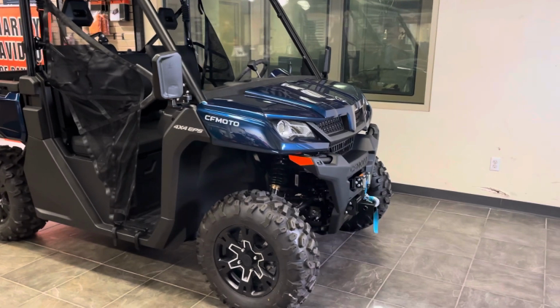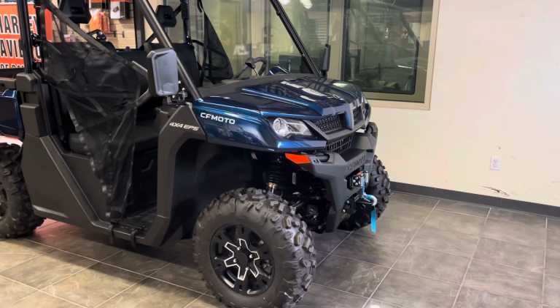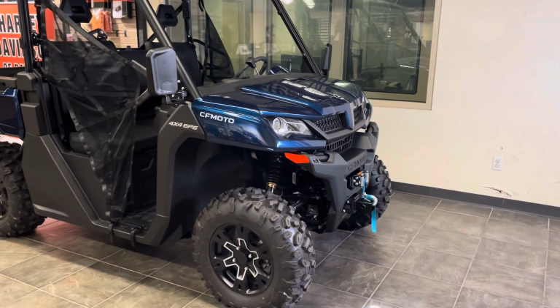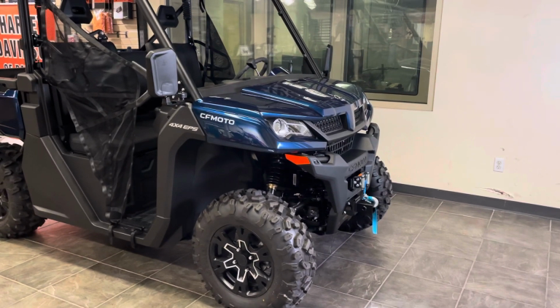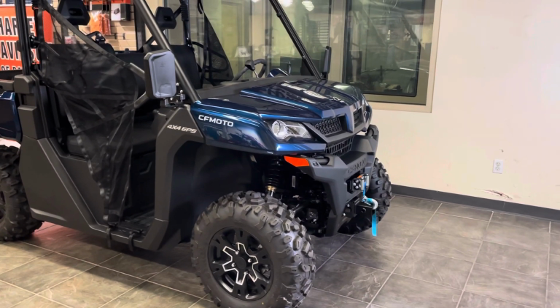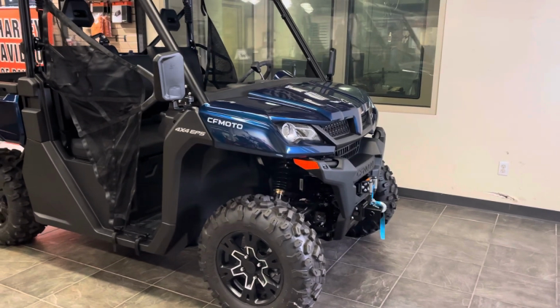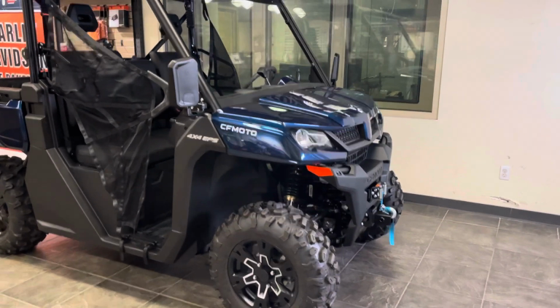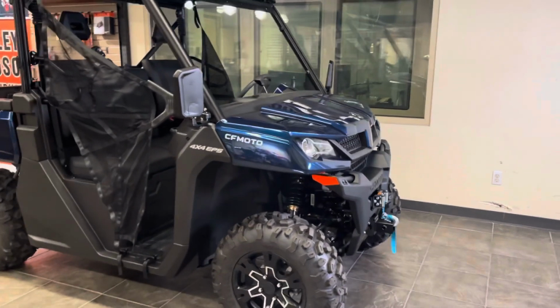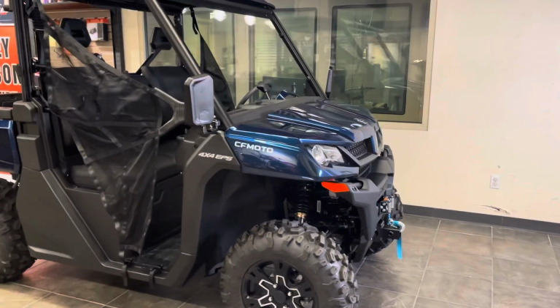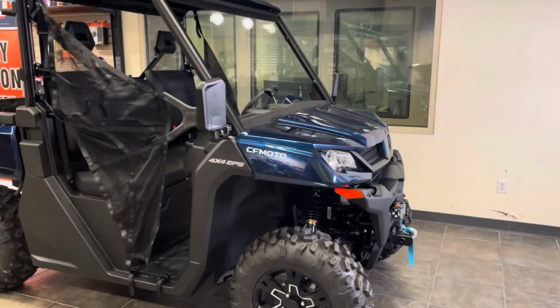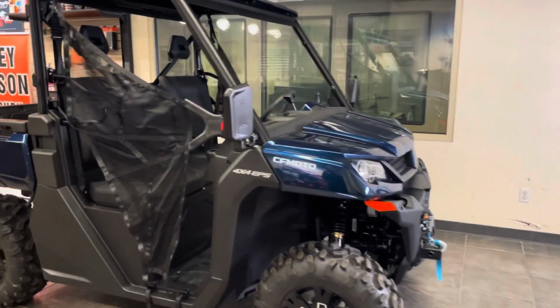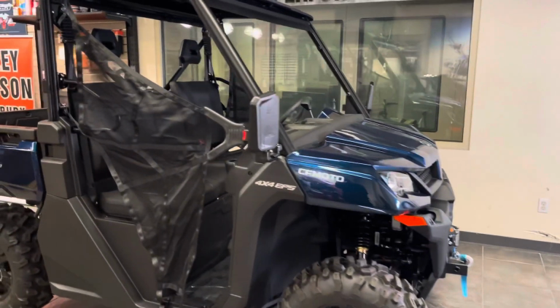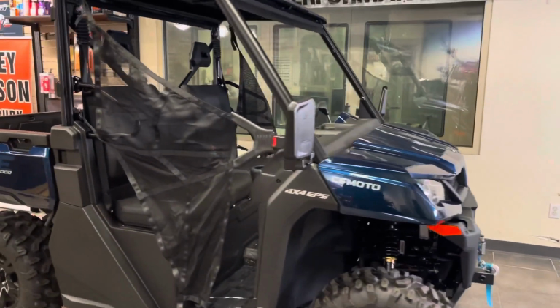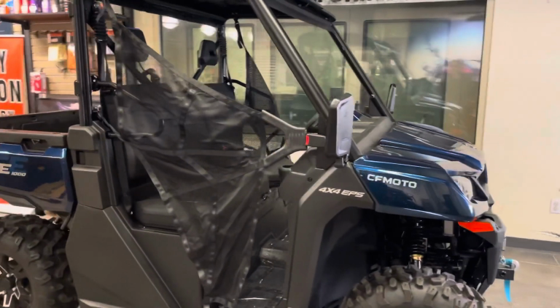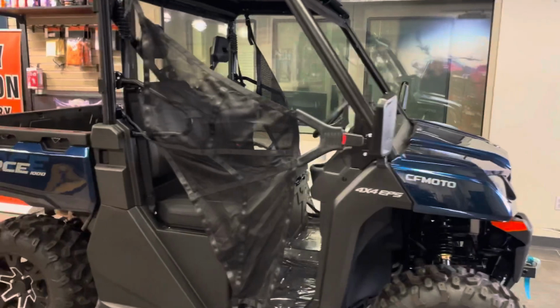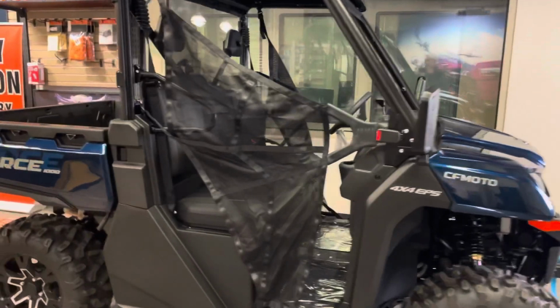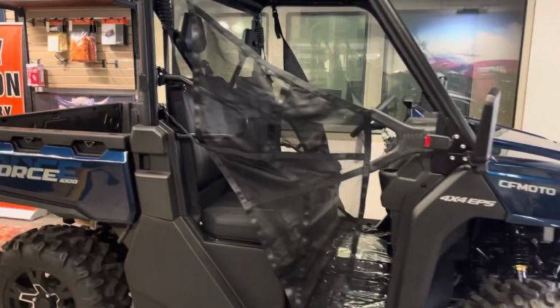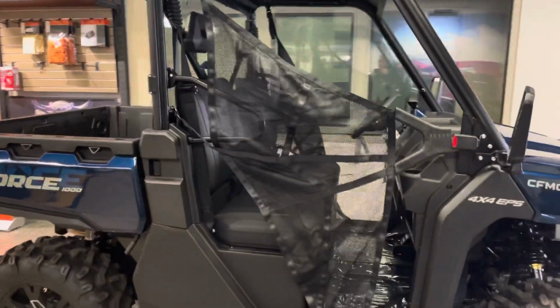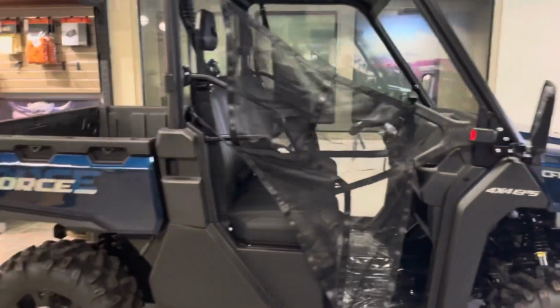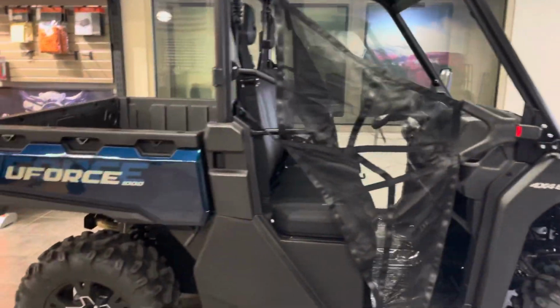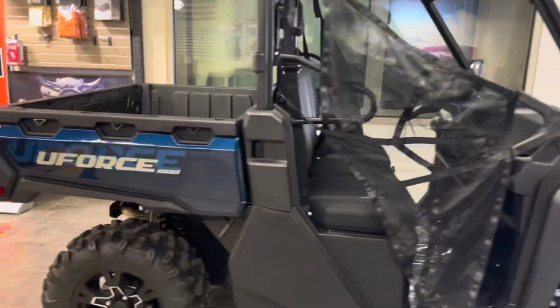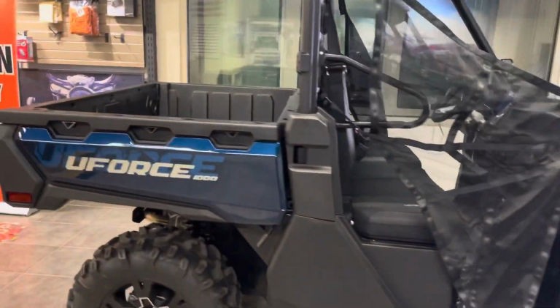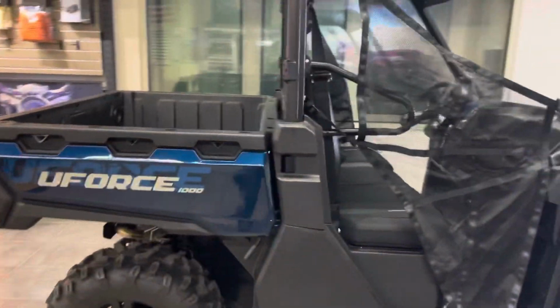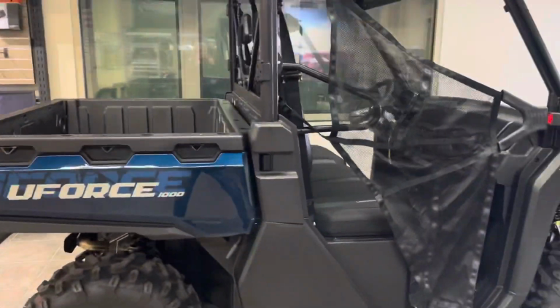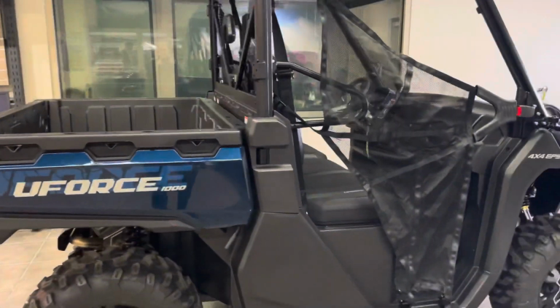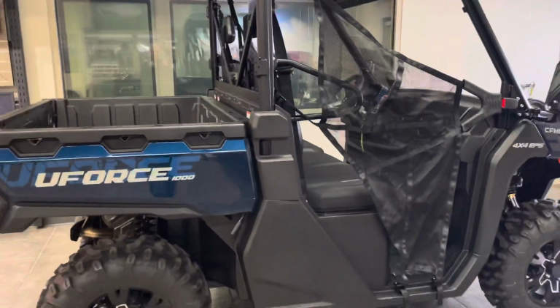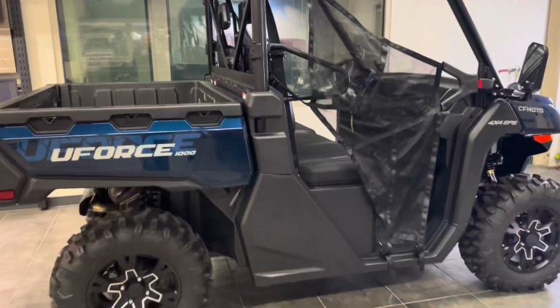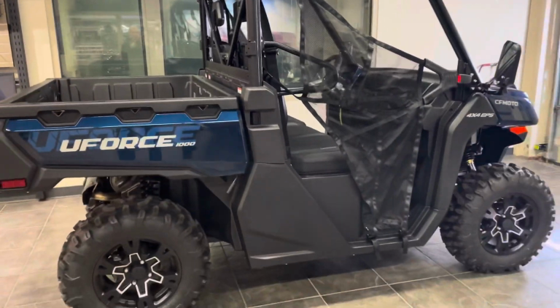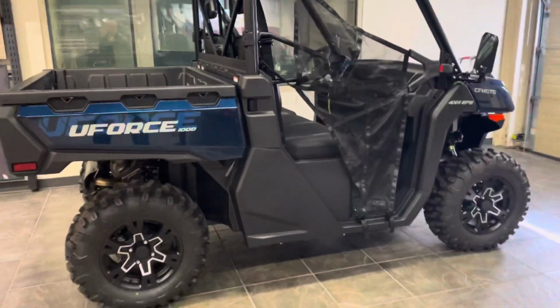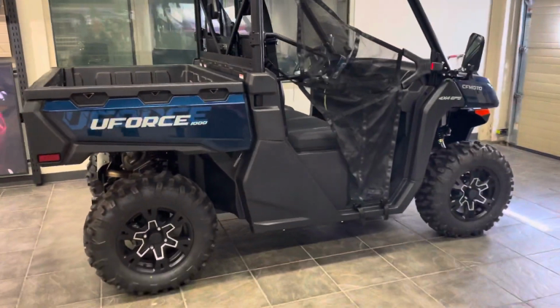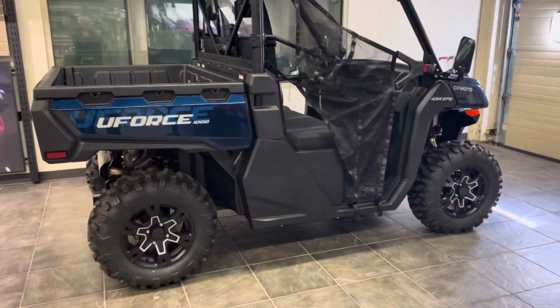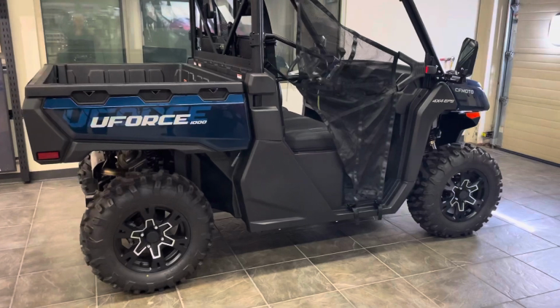Comes with a winch, standard equipment, automotive-grade paint finishes, rear-view mirrors, roof, side curtains, dump body with about a thousand pound capacity, alloy wheels, four-wheel disc brakes.